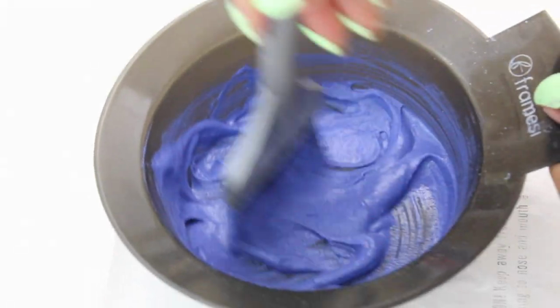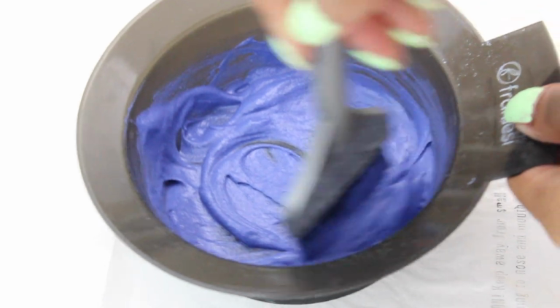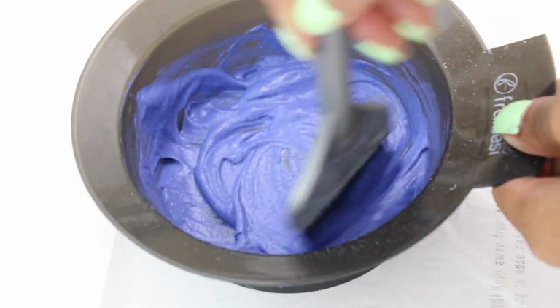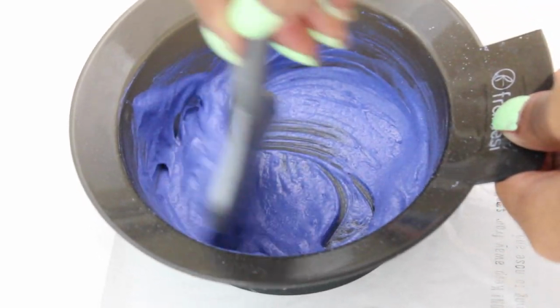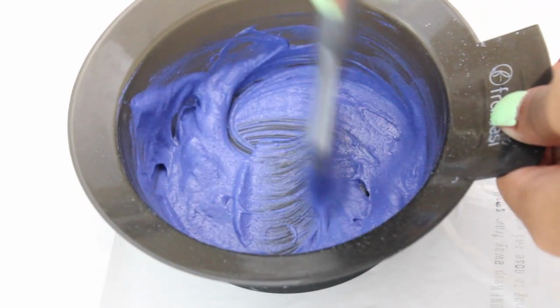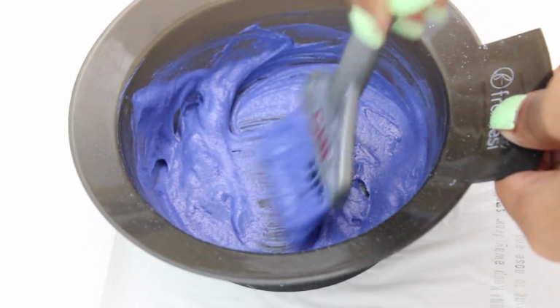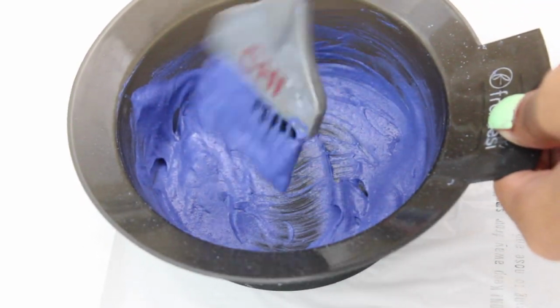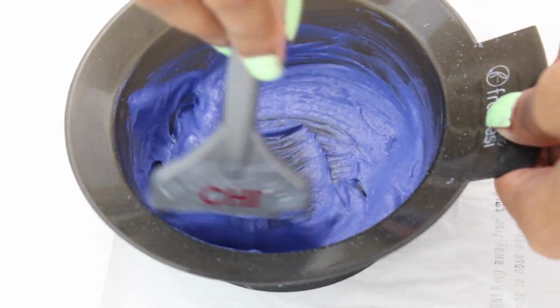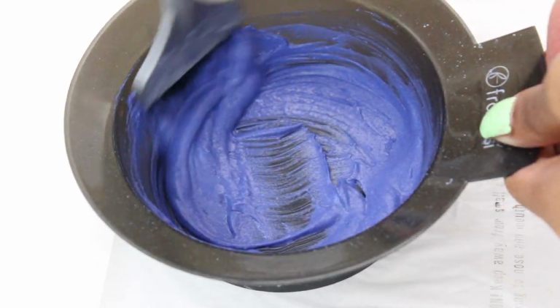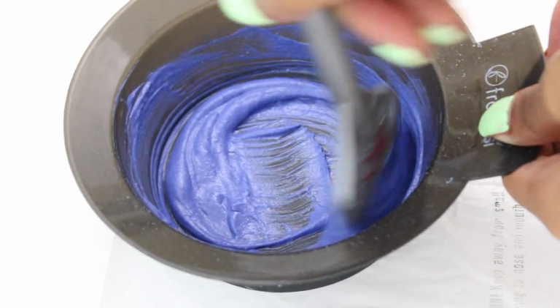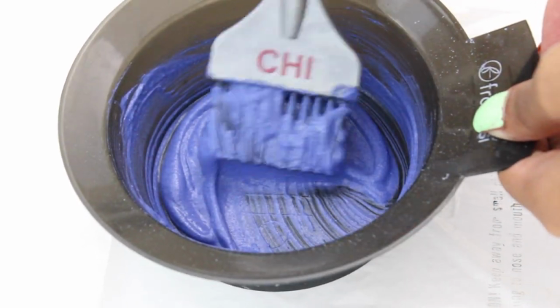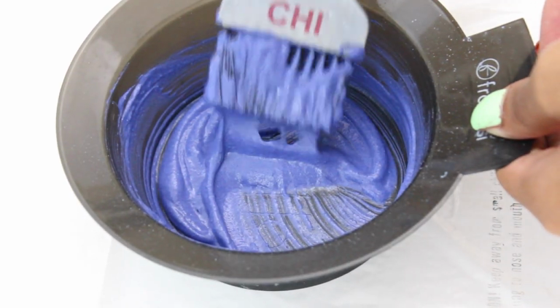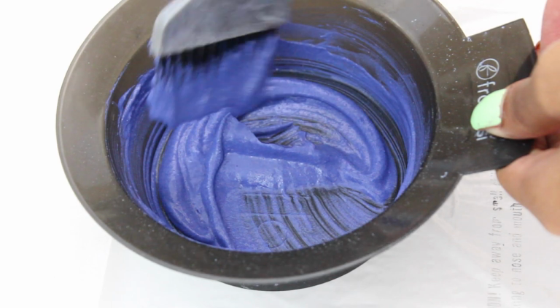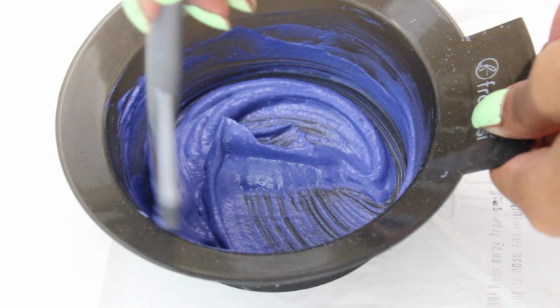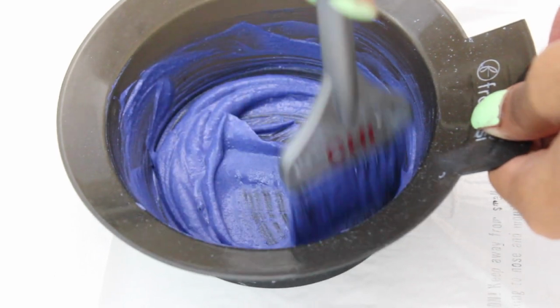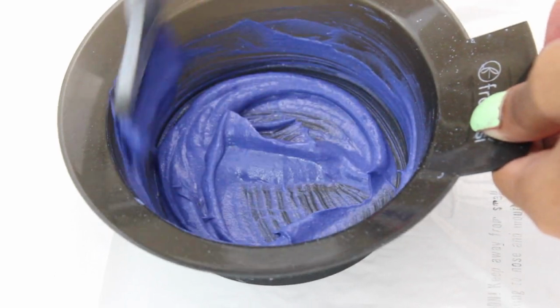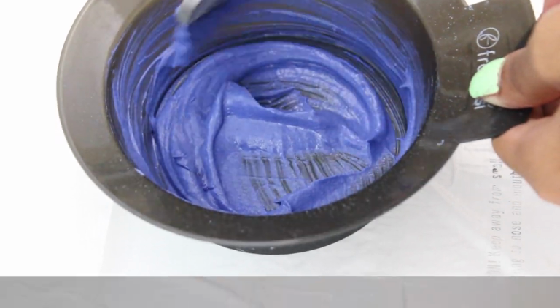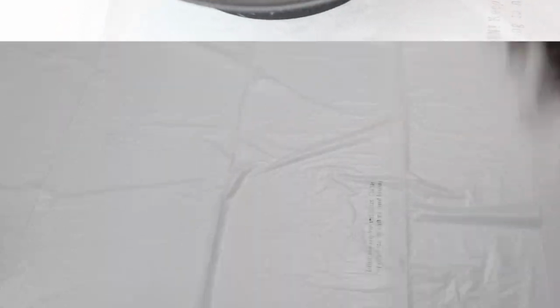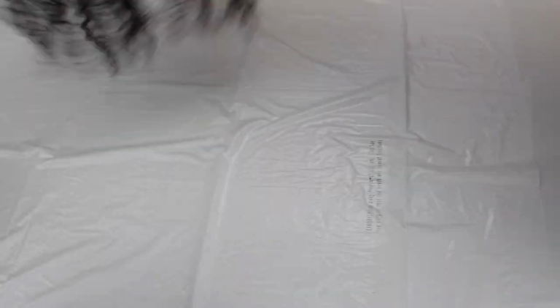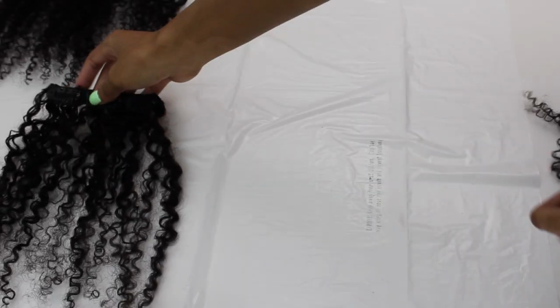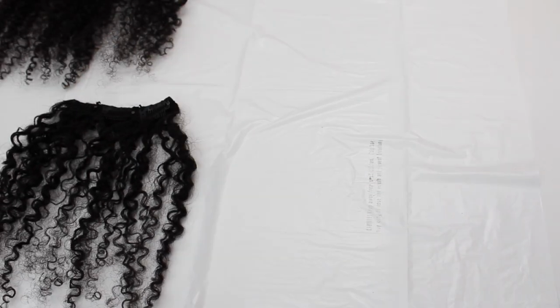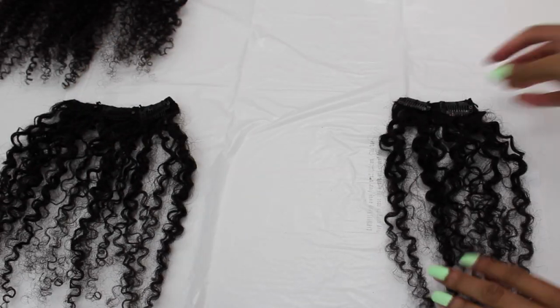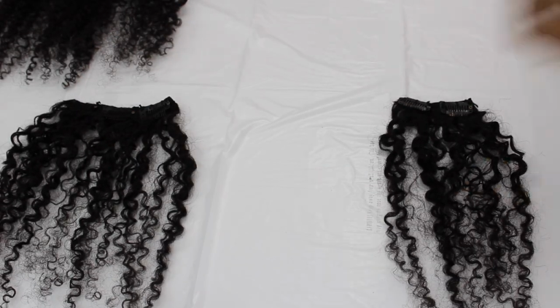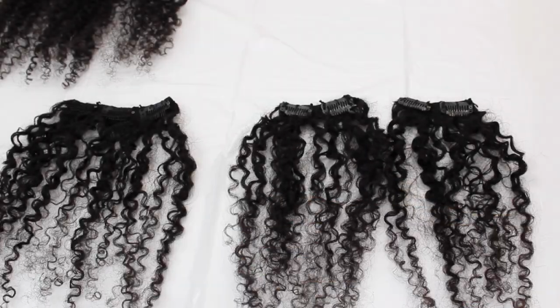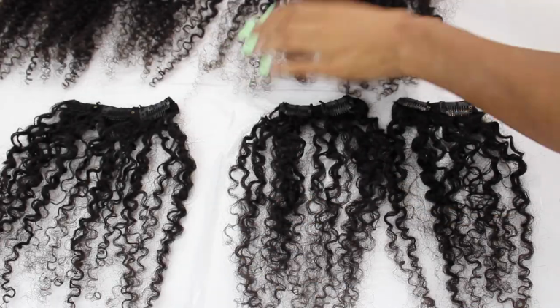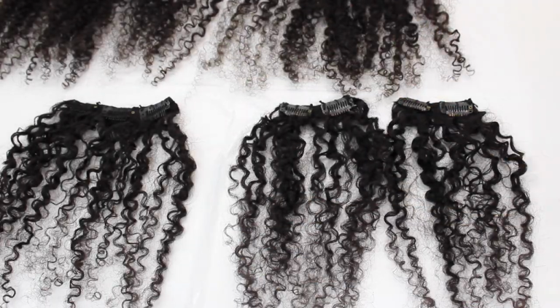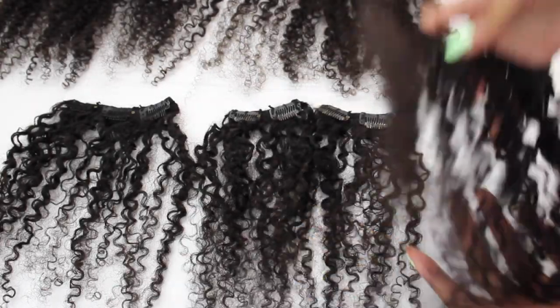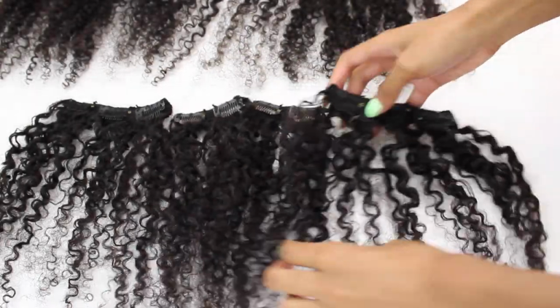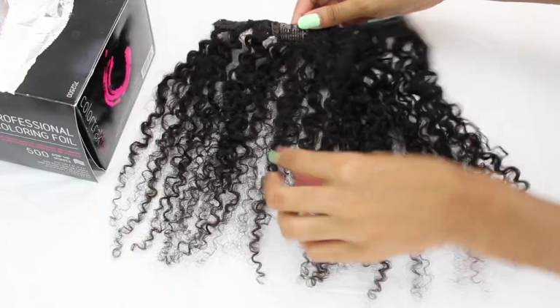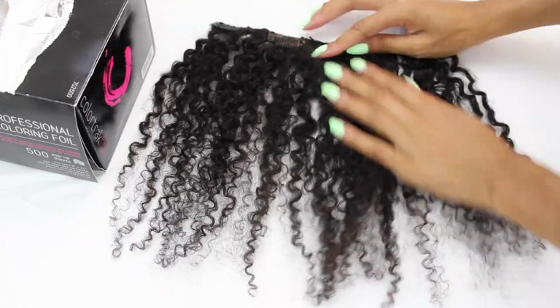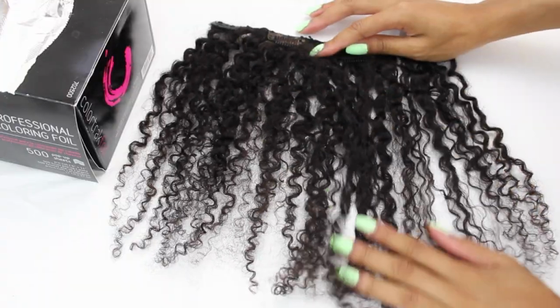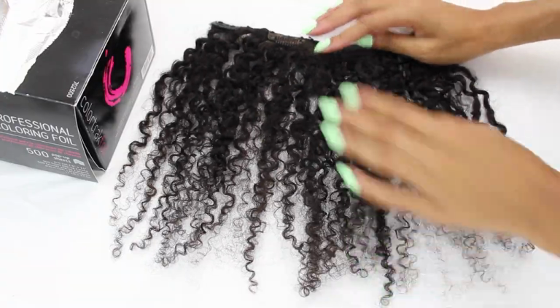Do not add more product to make it more creamy. As you can see, it has a nice creamy consistency — if I were to flip this bowl over, it will not drip. Now I'm going to go ahead and lay out all of my clip-ins. This is one full clip-in set of 16 inch kinky curly clip-ins.